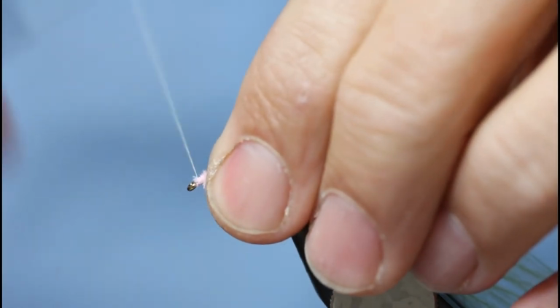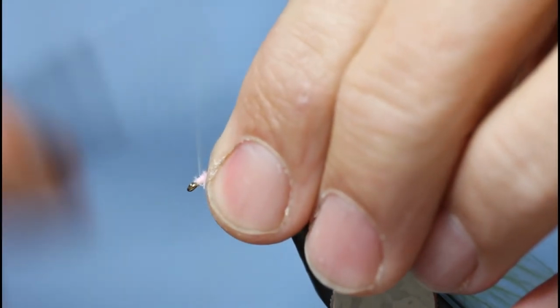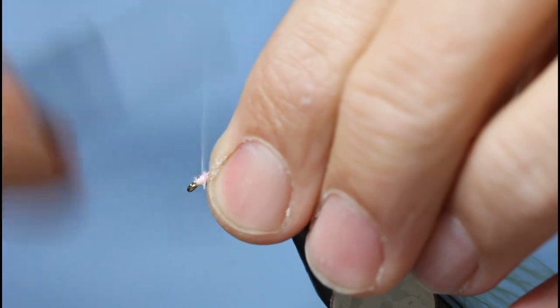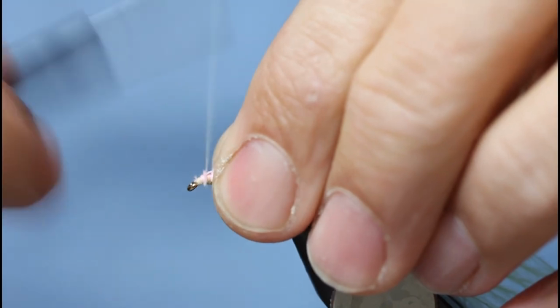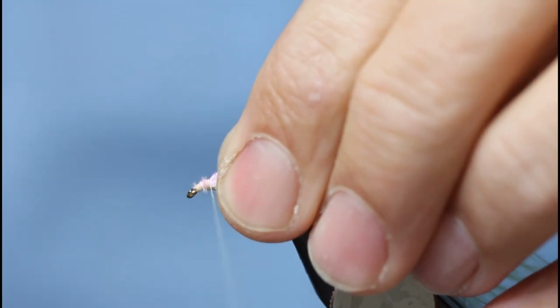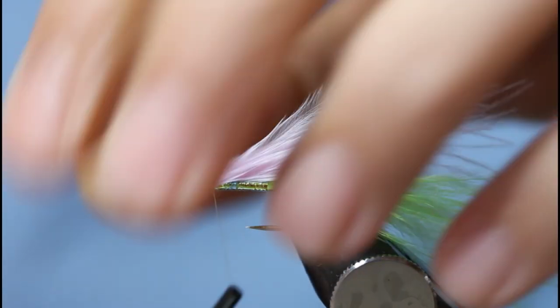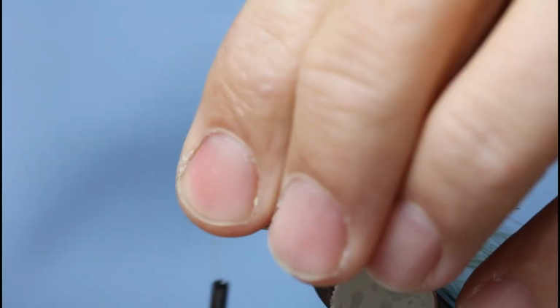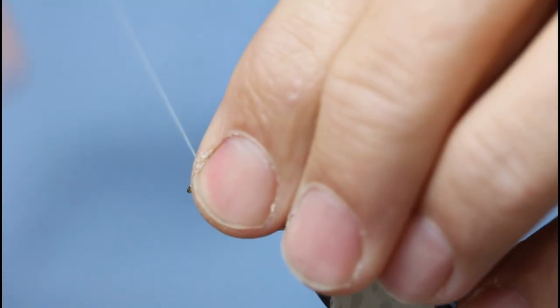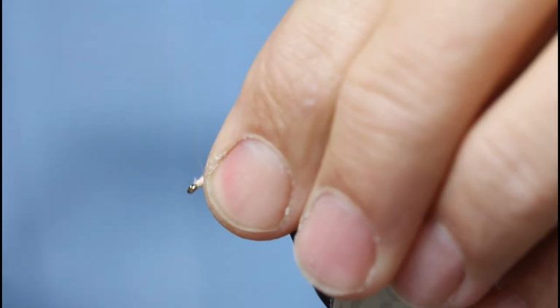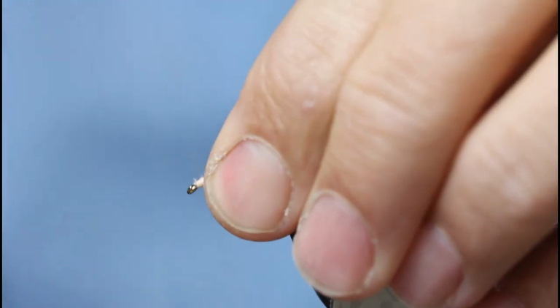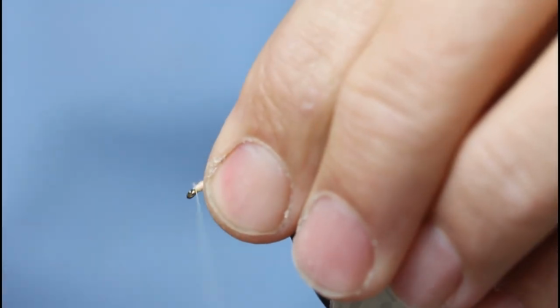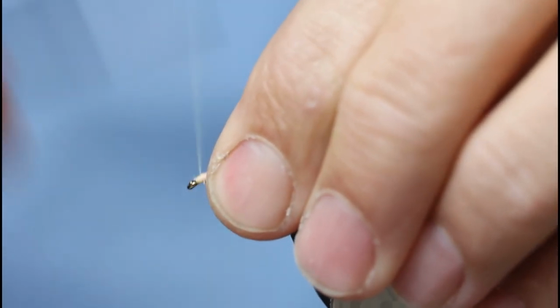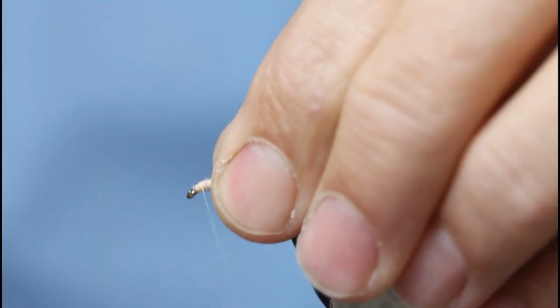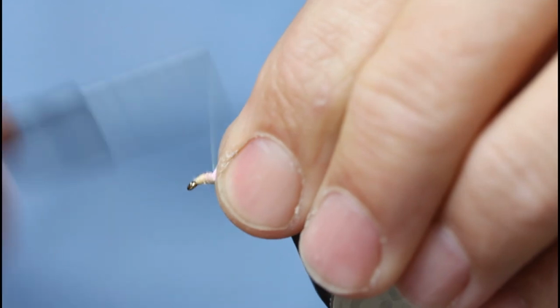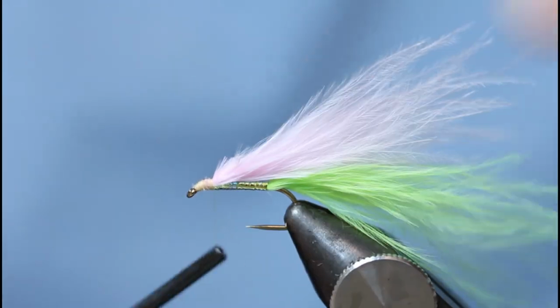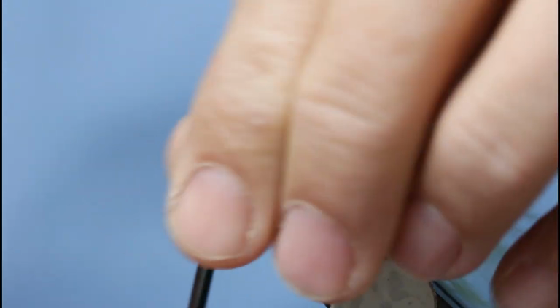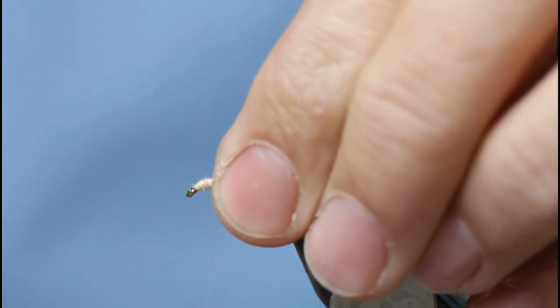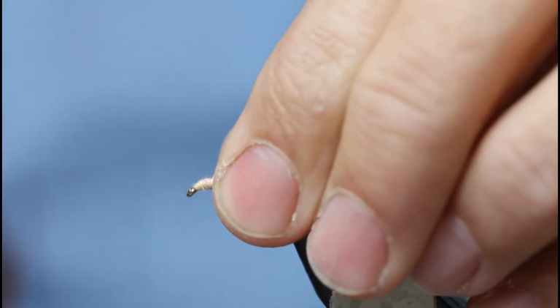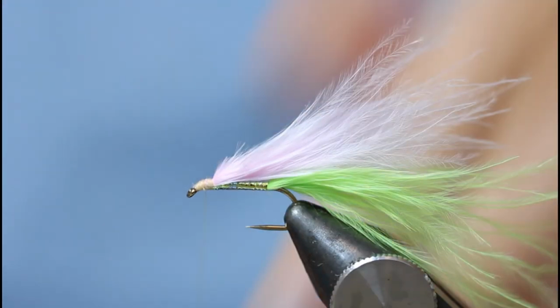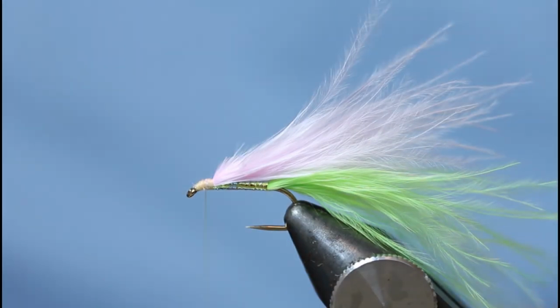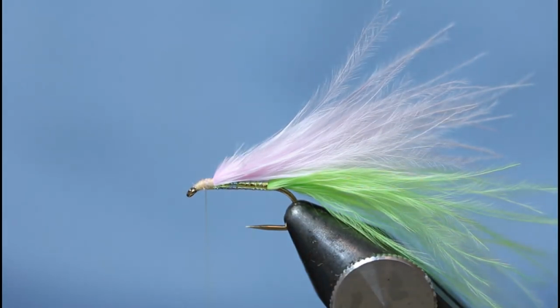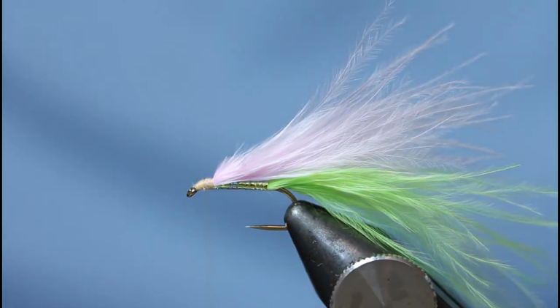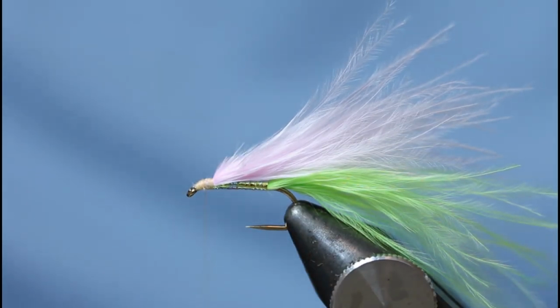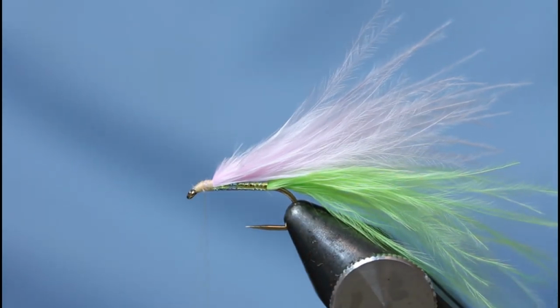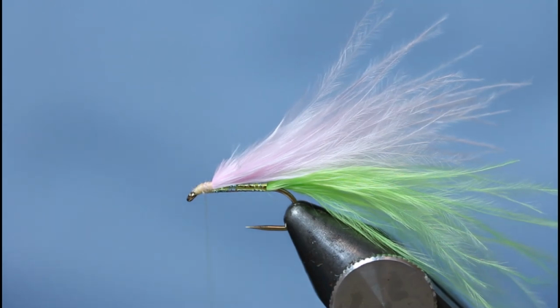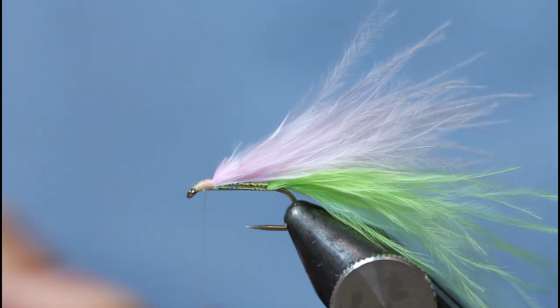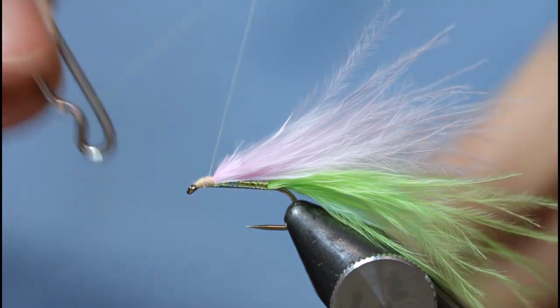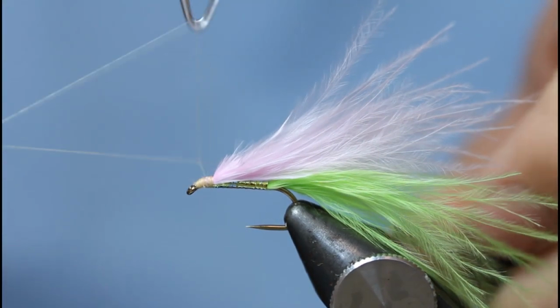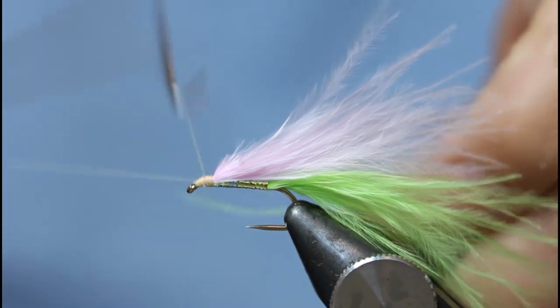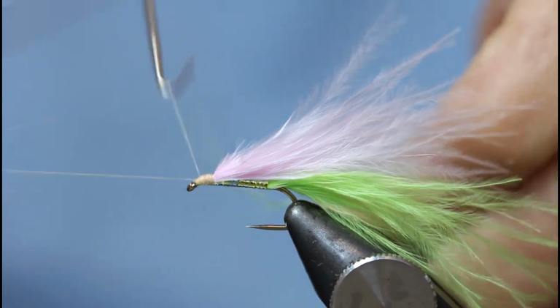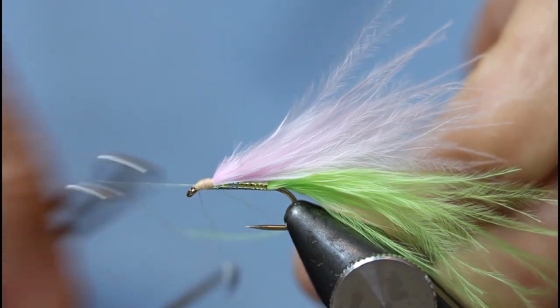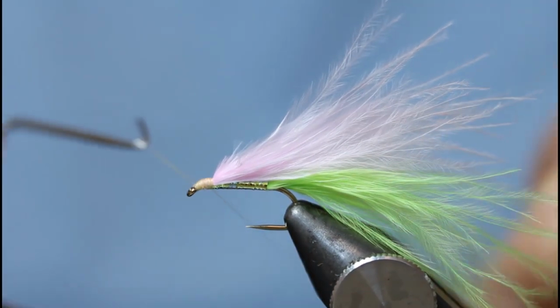Down to the eye, back up, just smooth everything down. Then with the whip finishing tool, just finish it off.